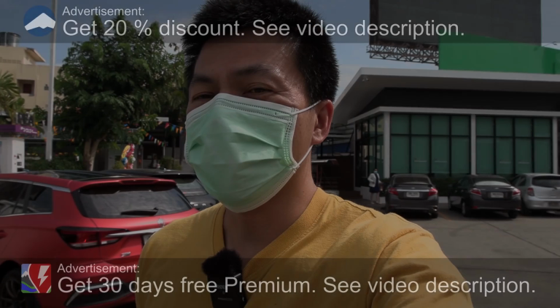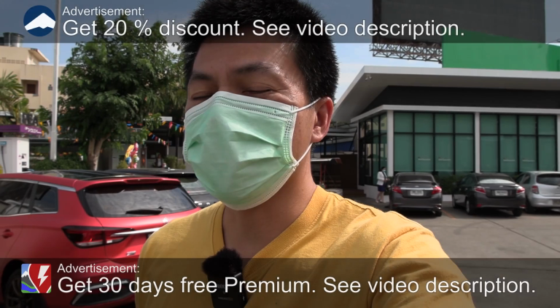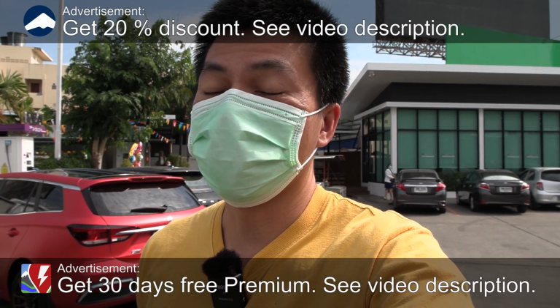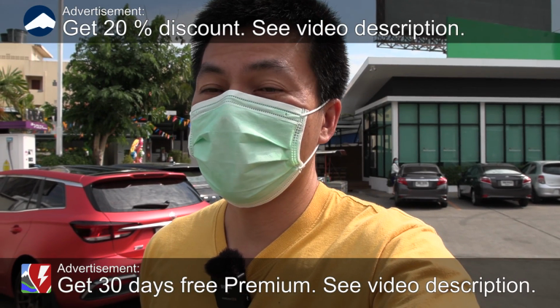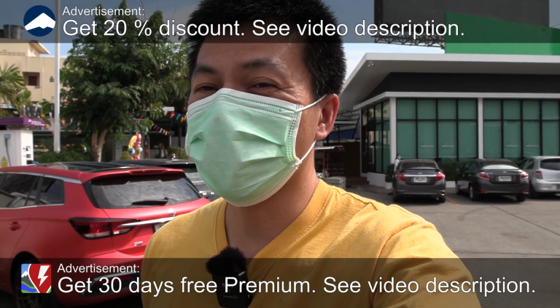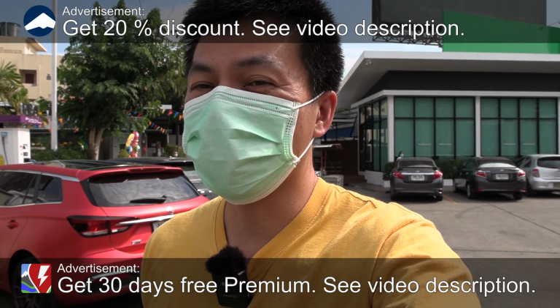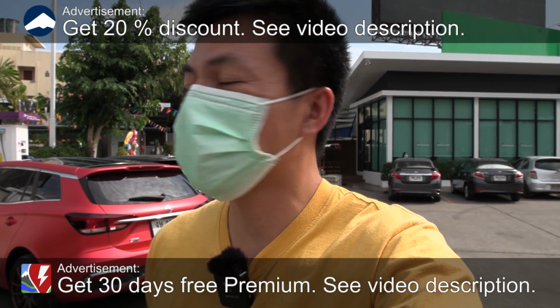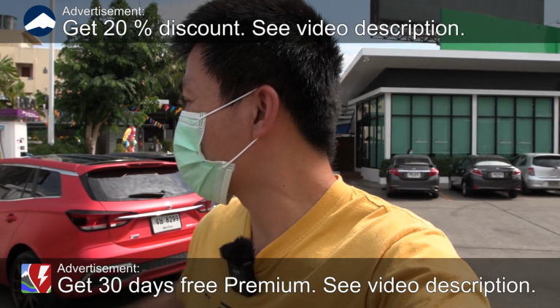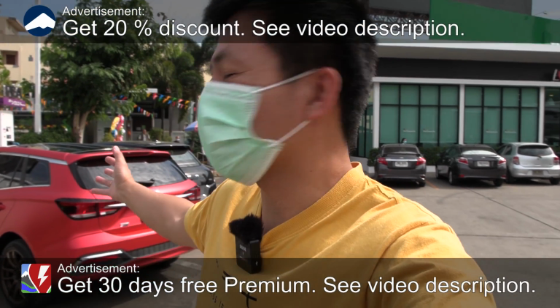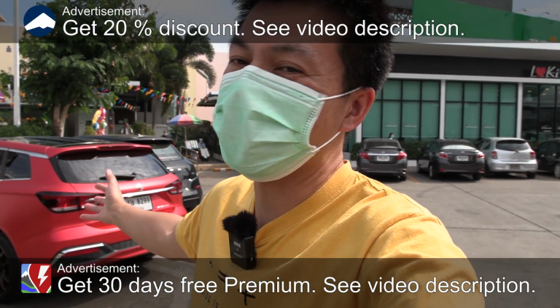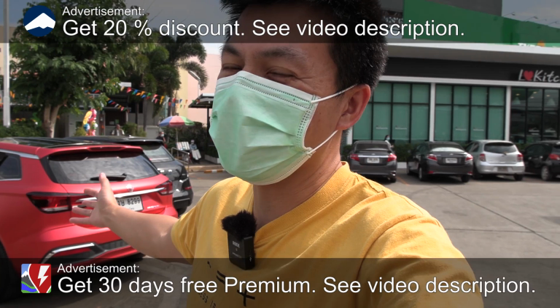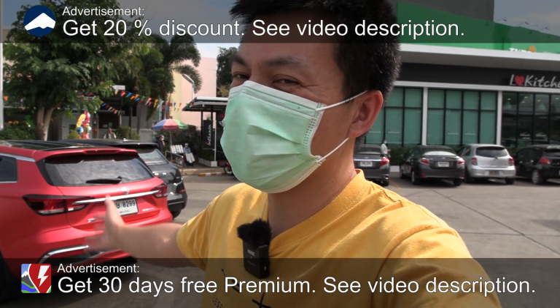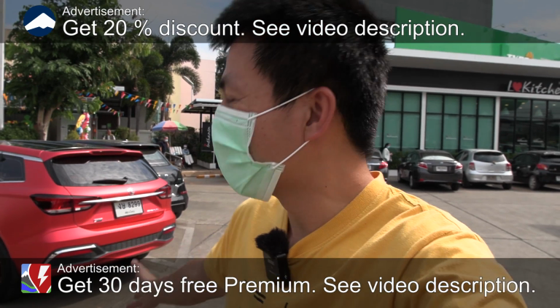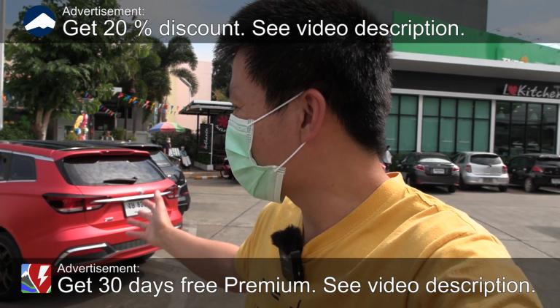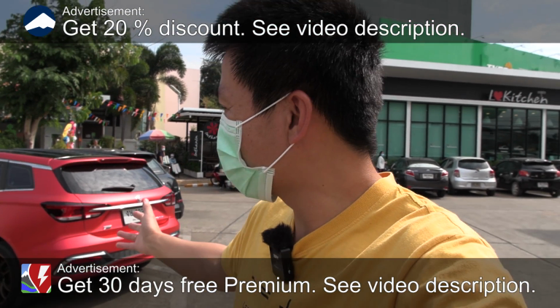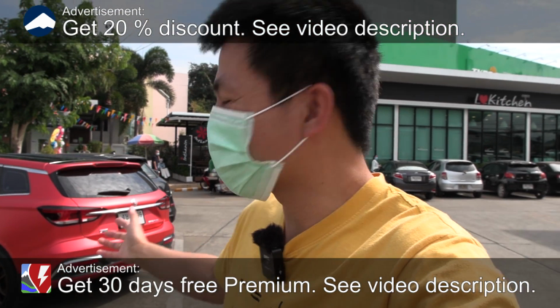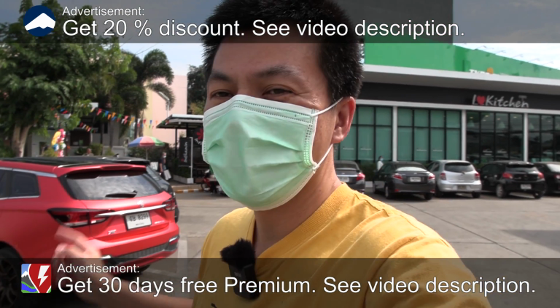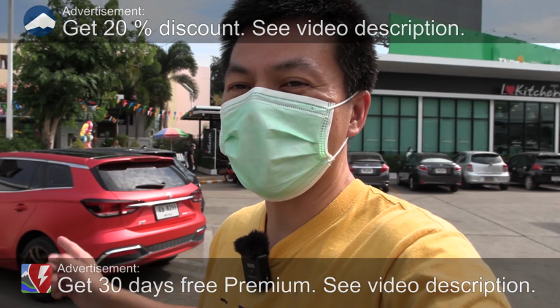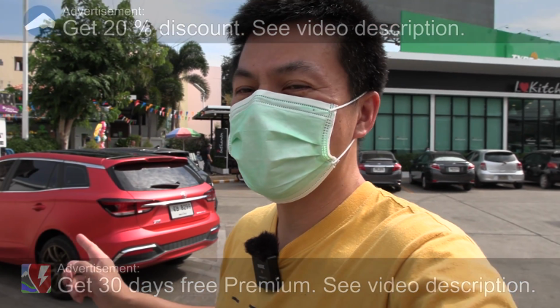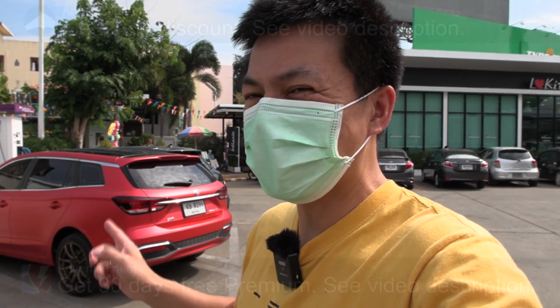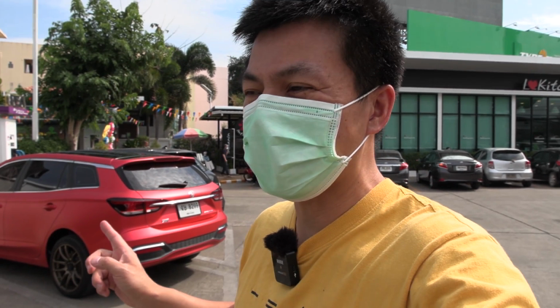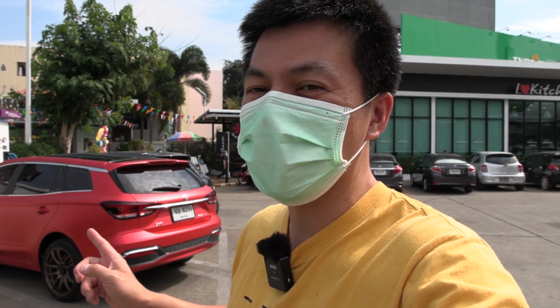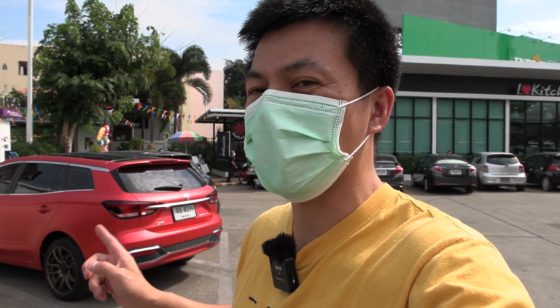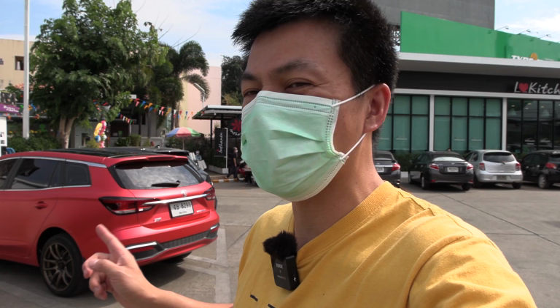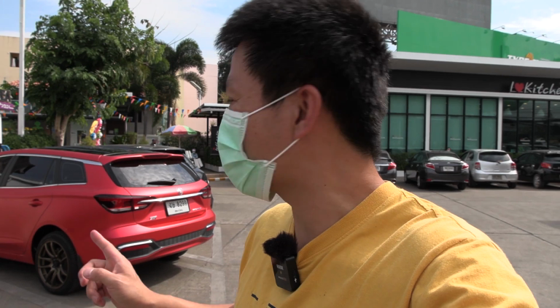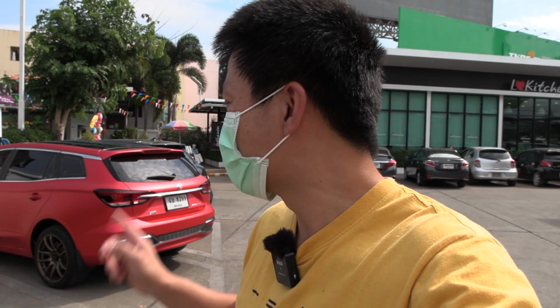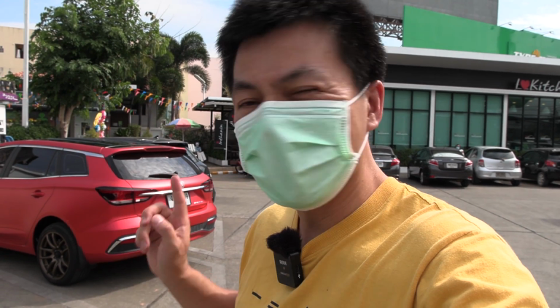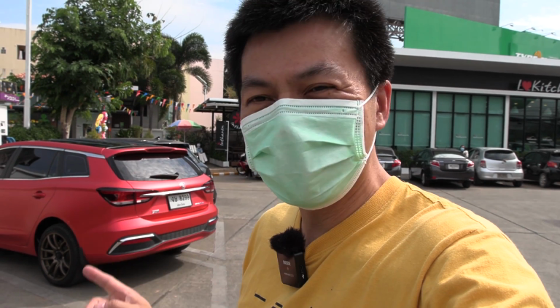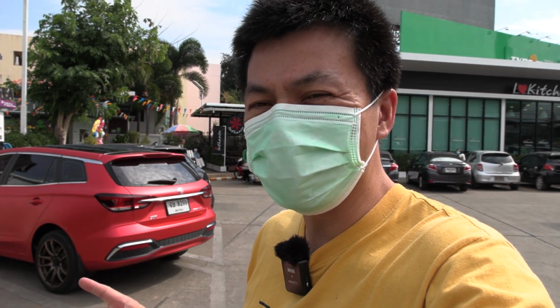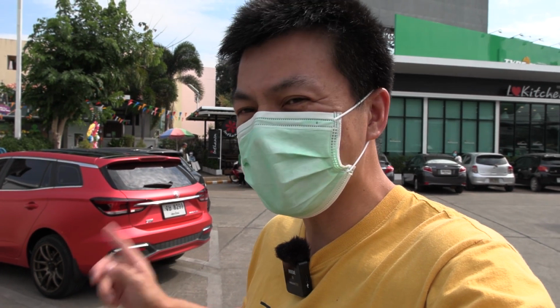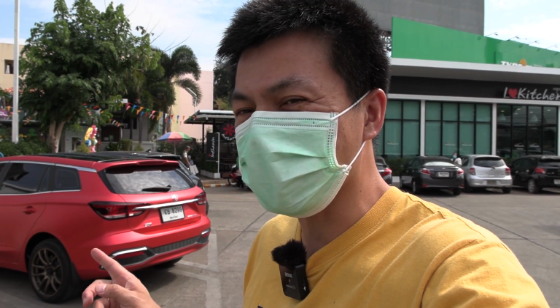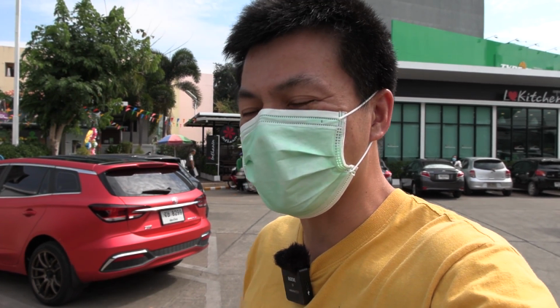We are now in Chiang Mai at the P station, and behind me here you see the MG EP, also known as the MG5. Today we're going to do a range test of it.